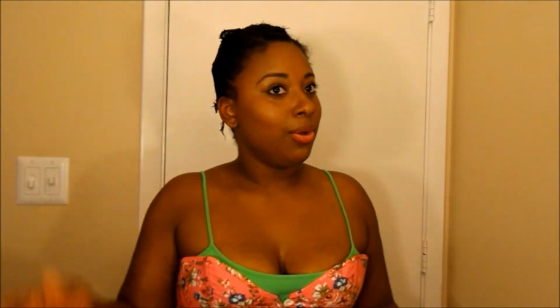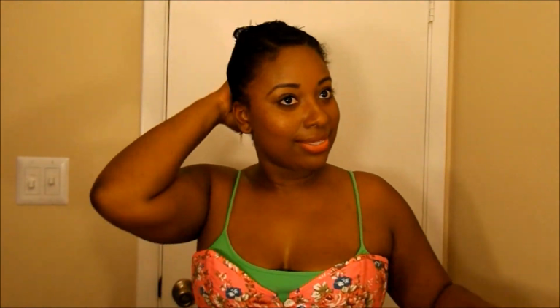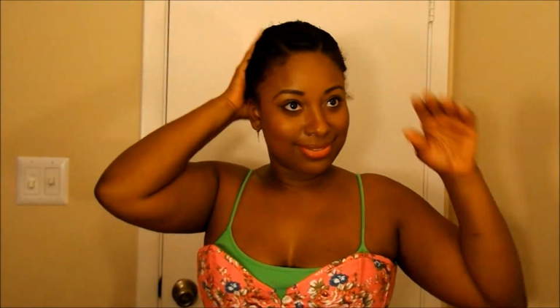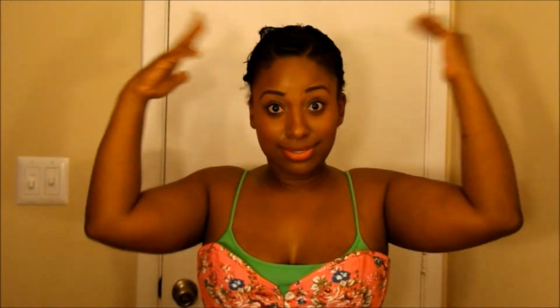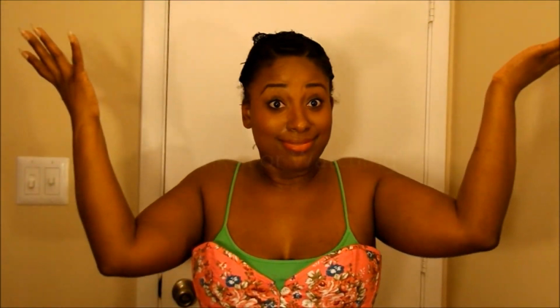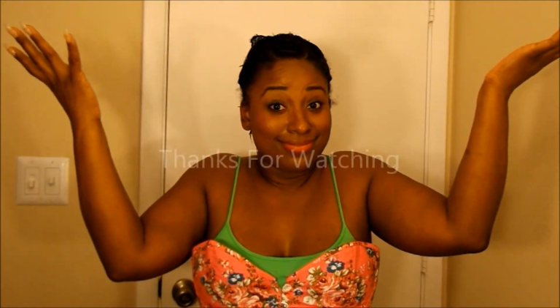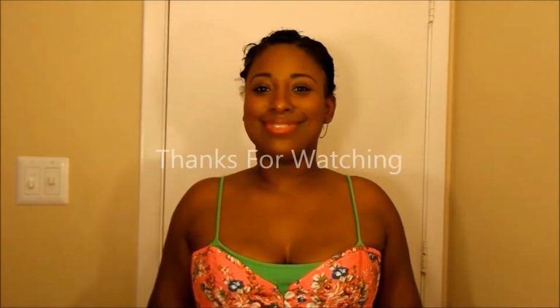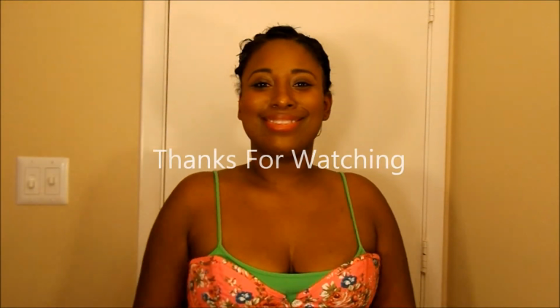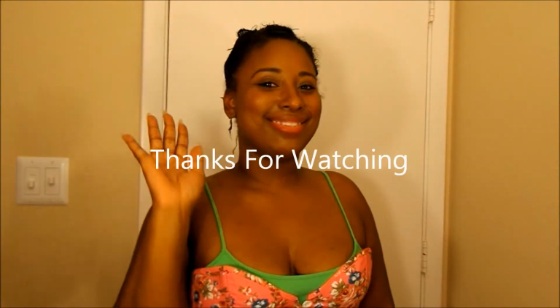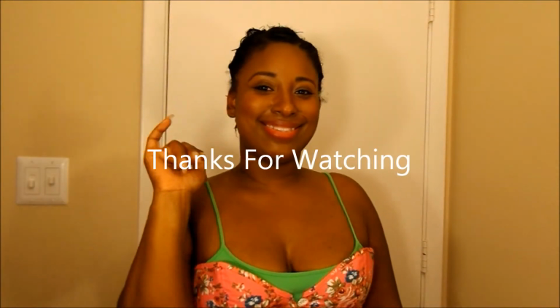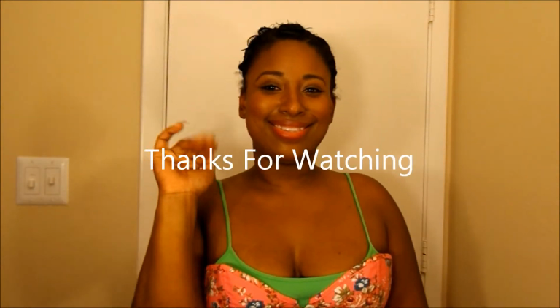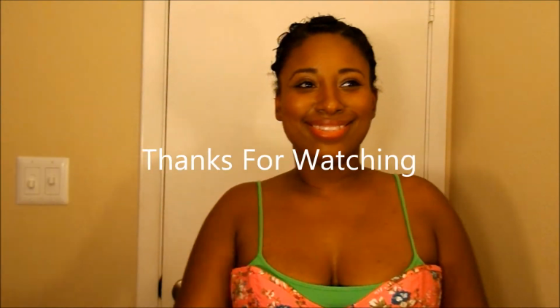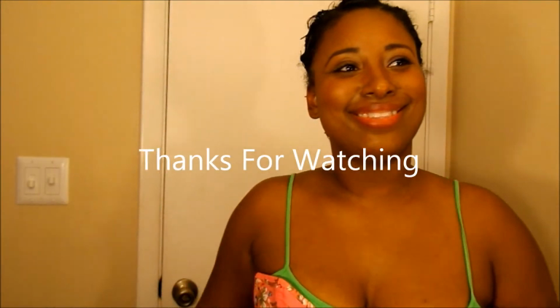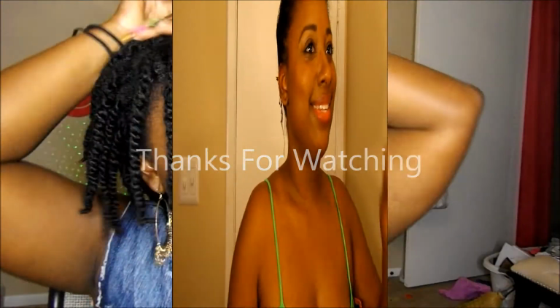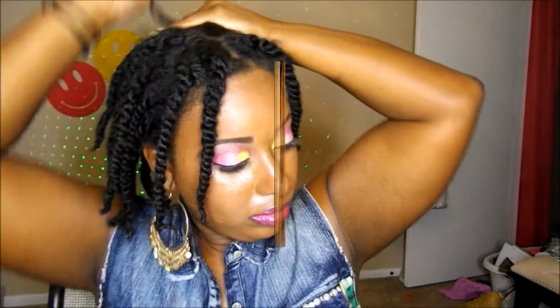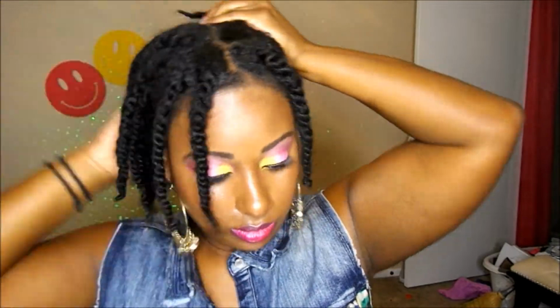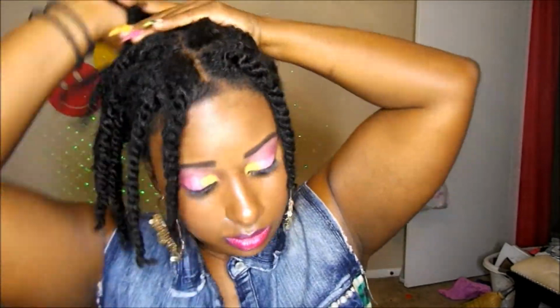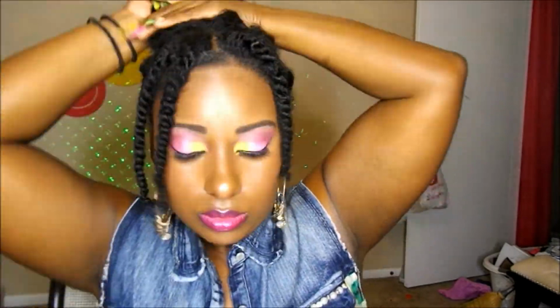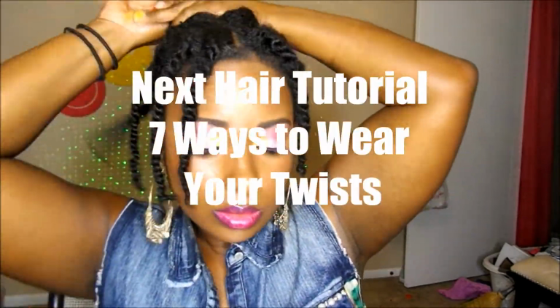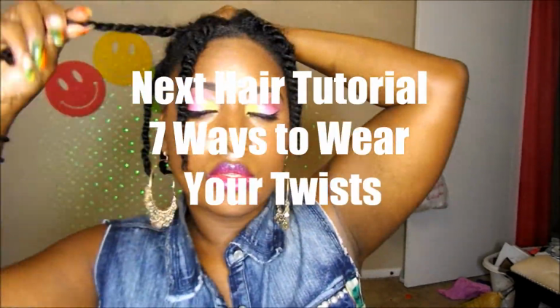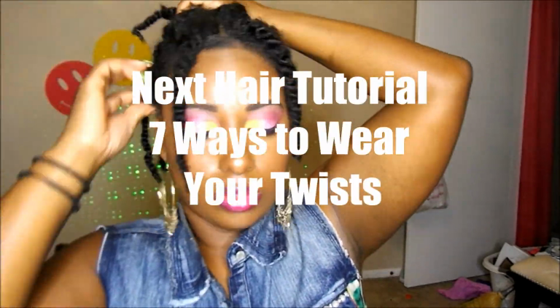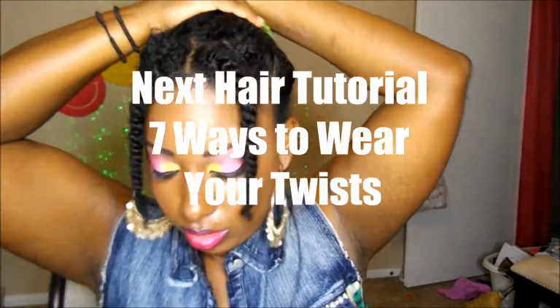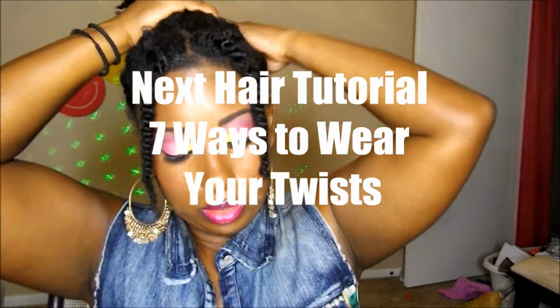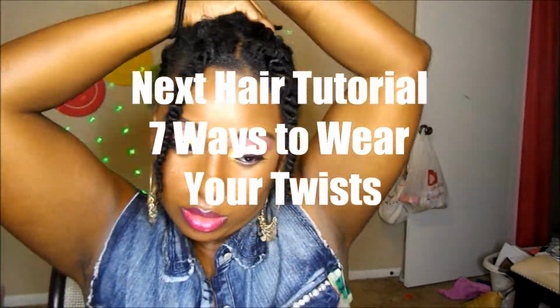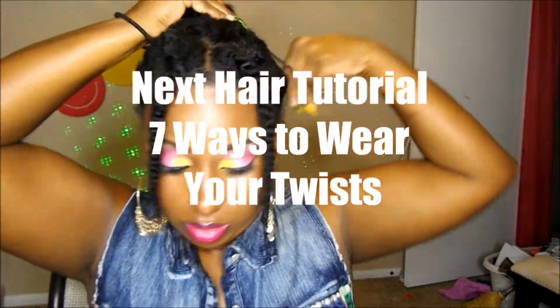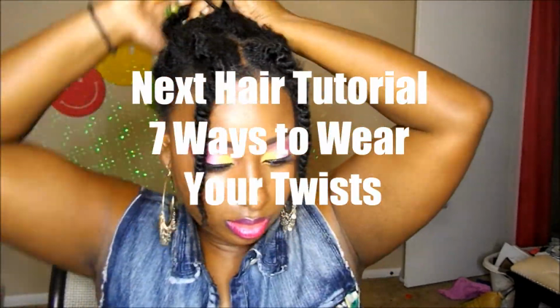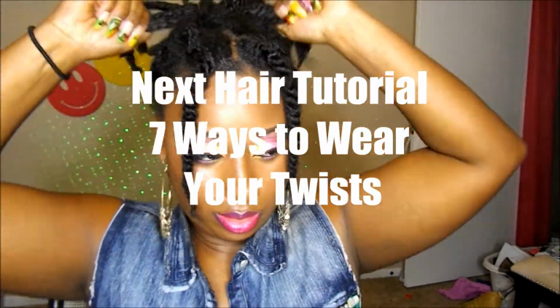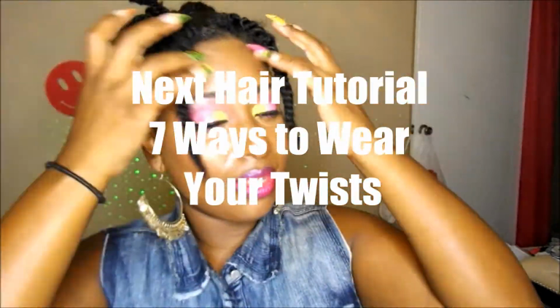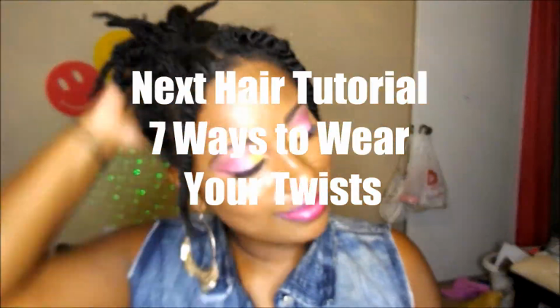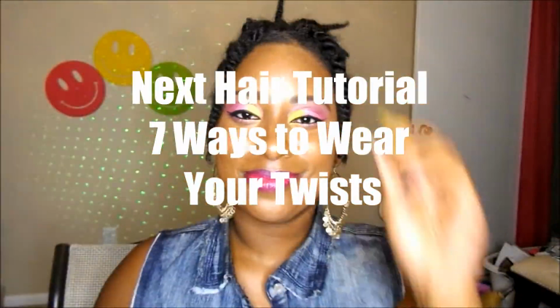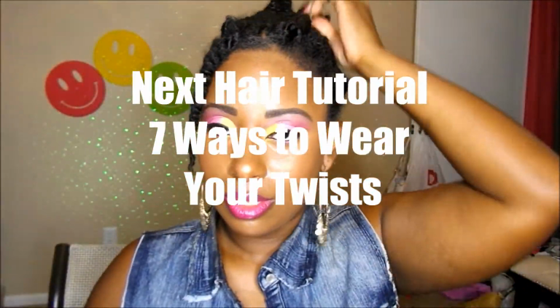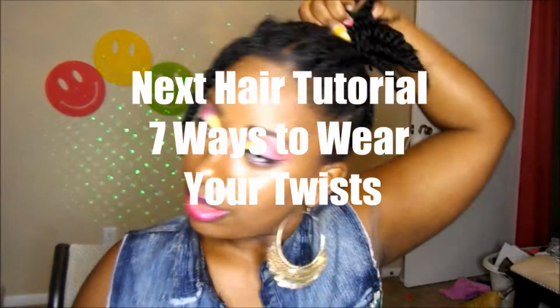Finally, I've completed the process, and now I'm just going to take my braids out, and that's it. Thanks so much for watching. Don't forget to tune in to my next video, which is going to be seven ways to wear your twists. Bye!